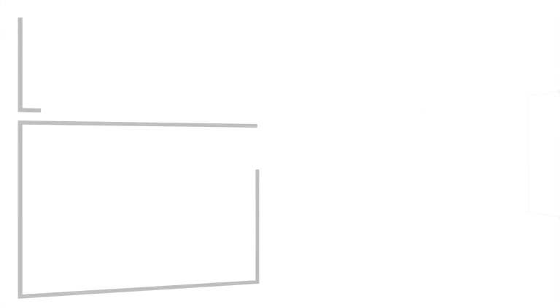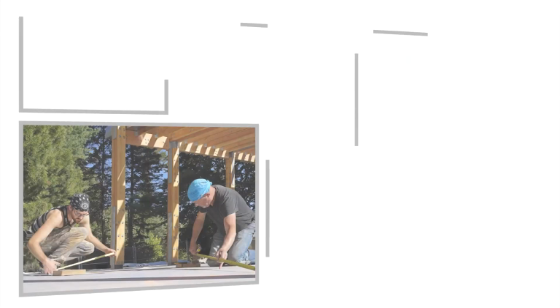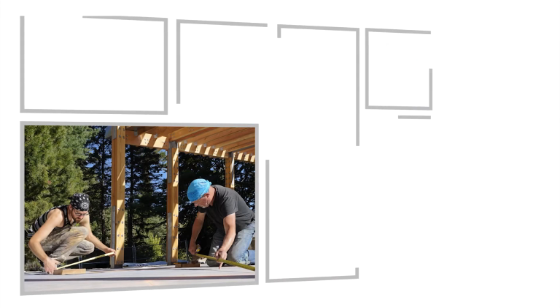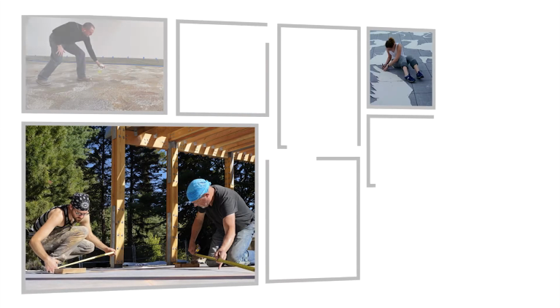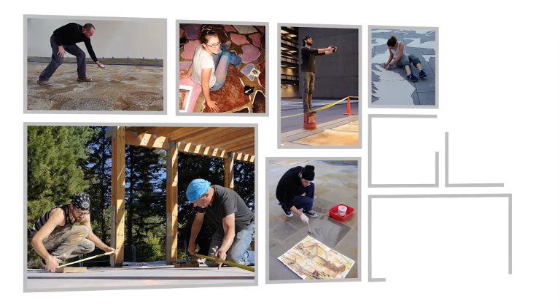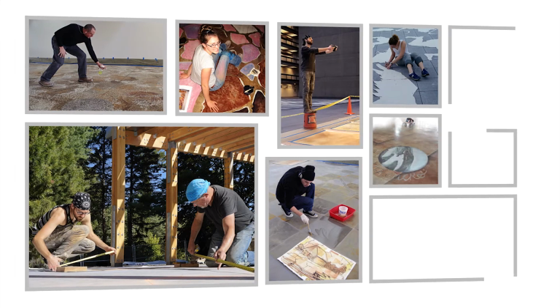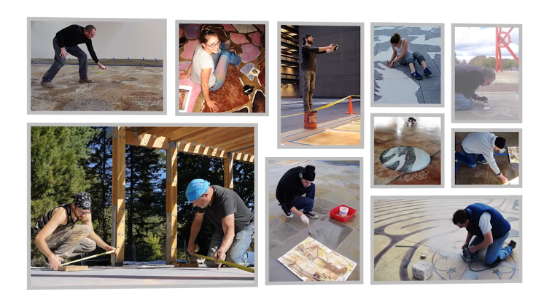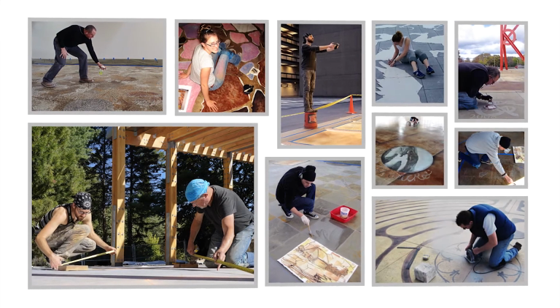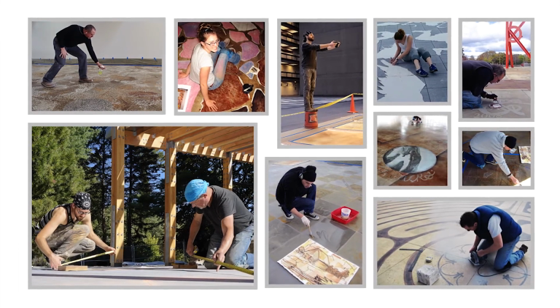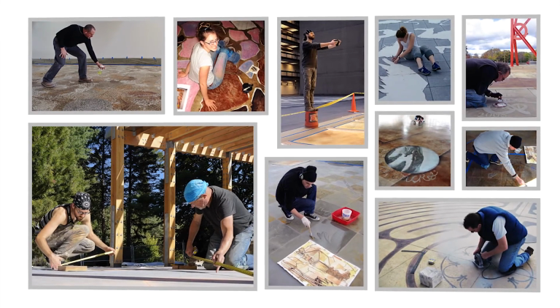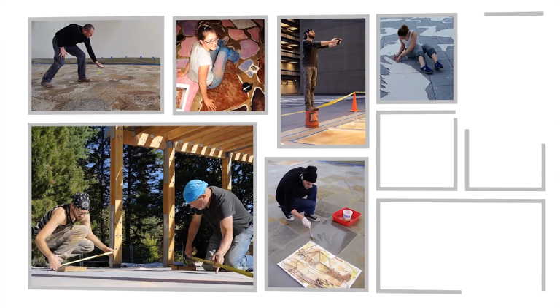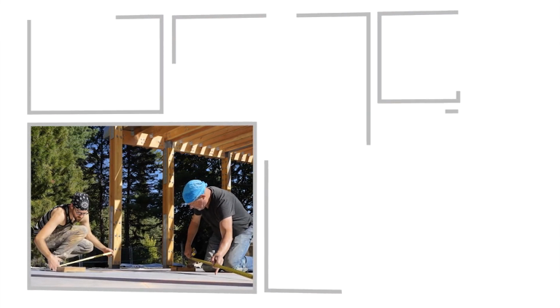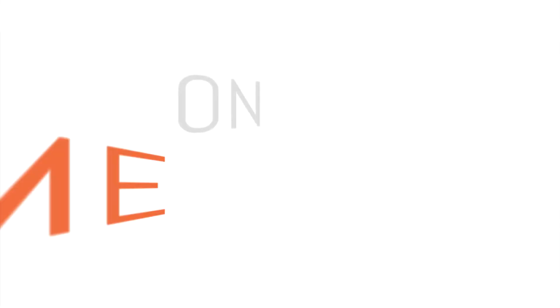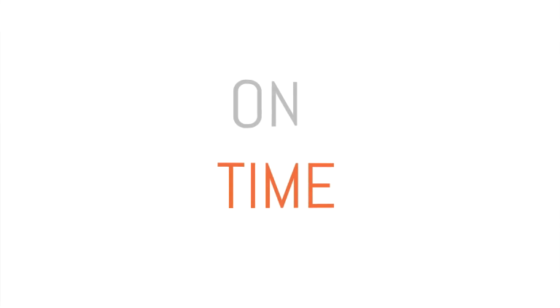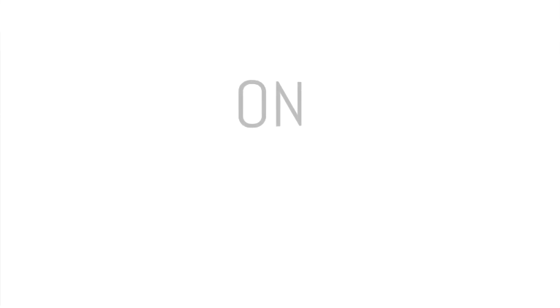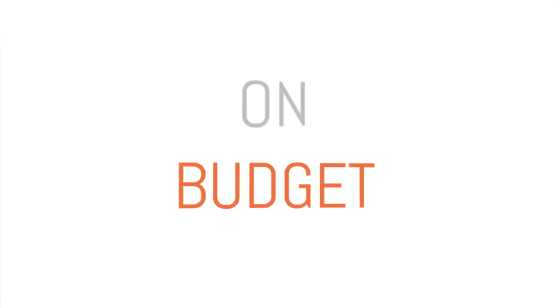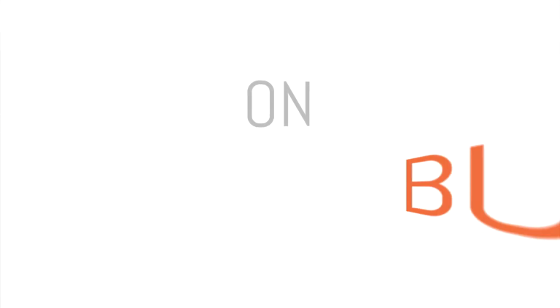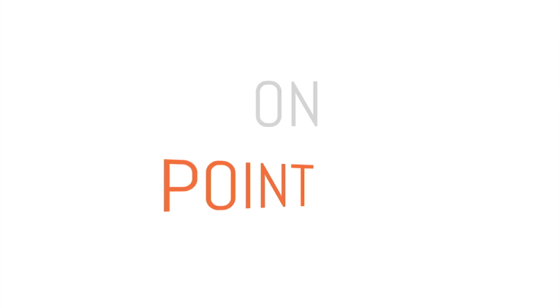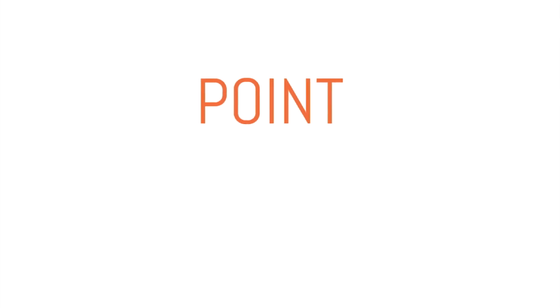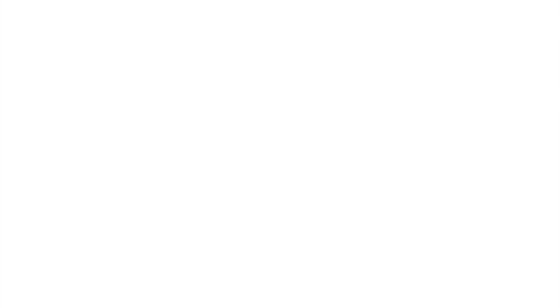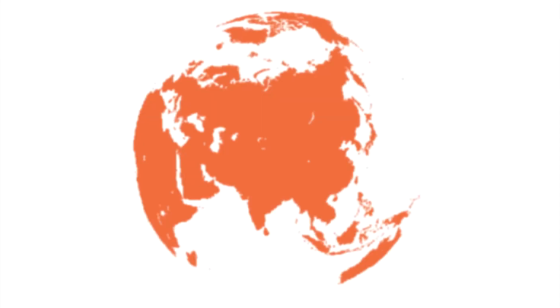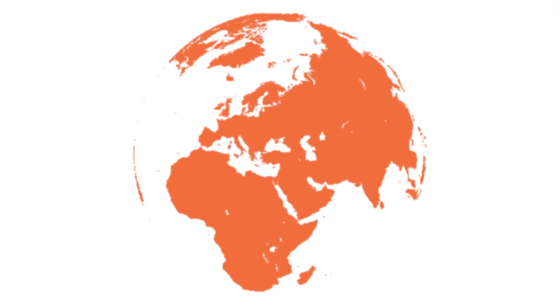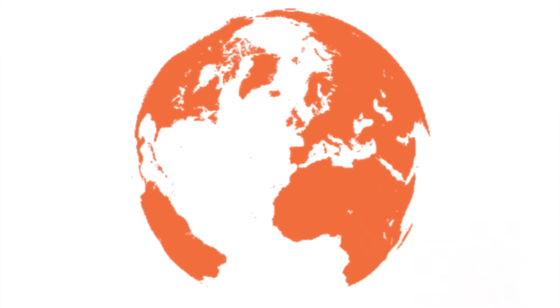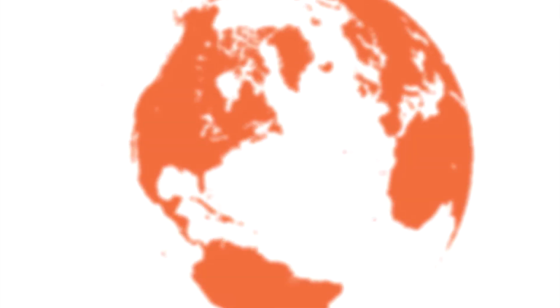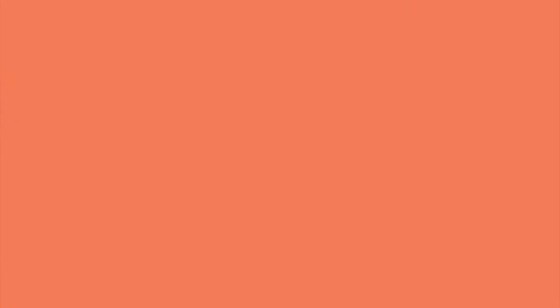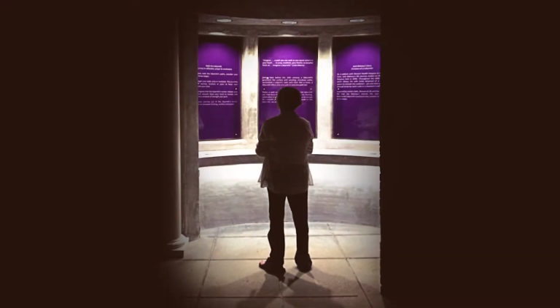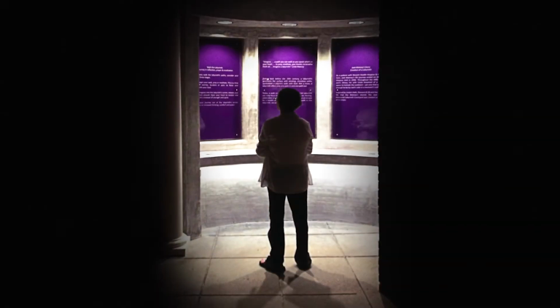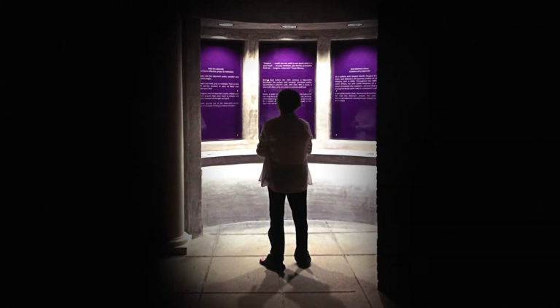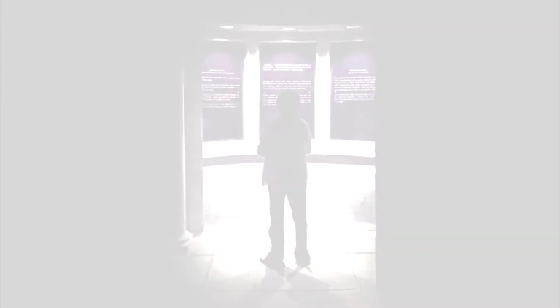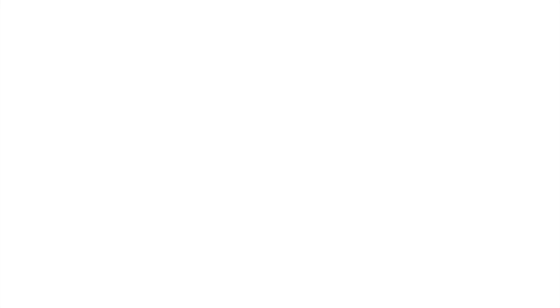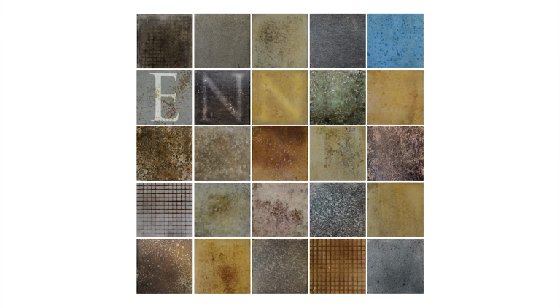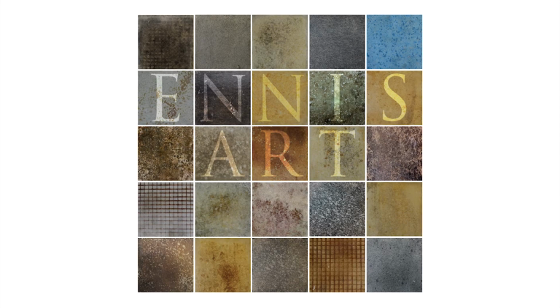Years of experience as artistic collaborators have taught us how to deliver our product on time, on budget, and on point. Welcome to our world of the abstract and the concrete. Ennis Art.